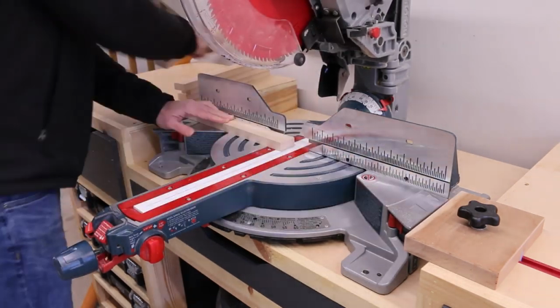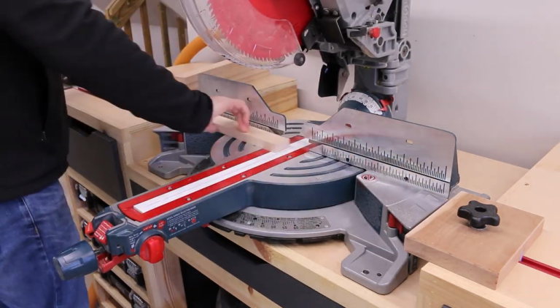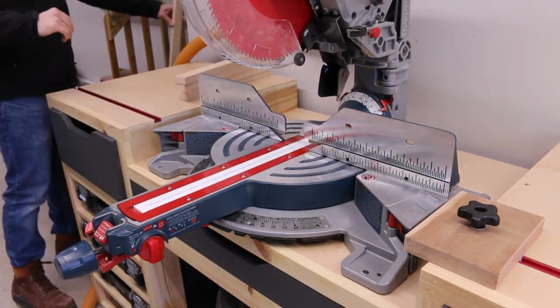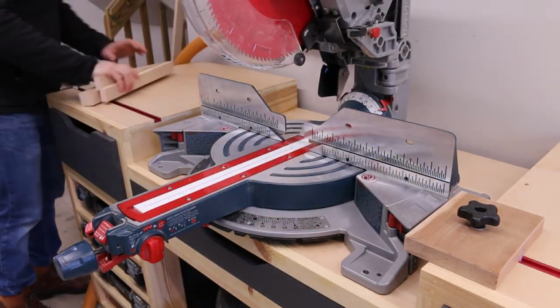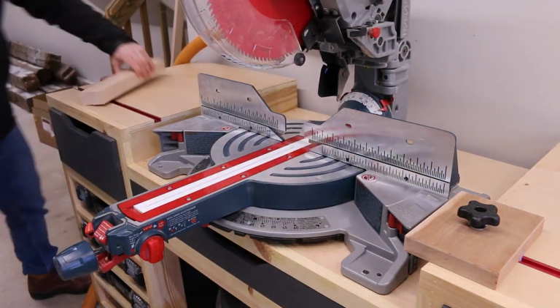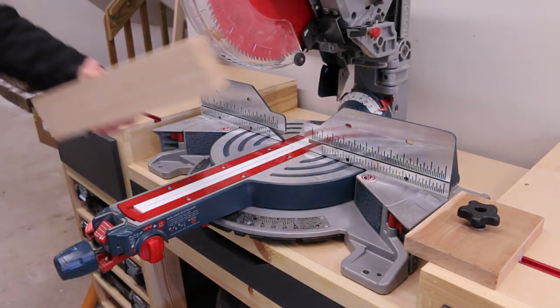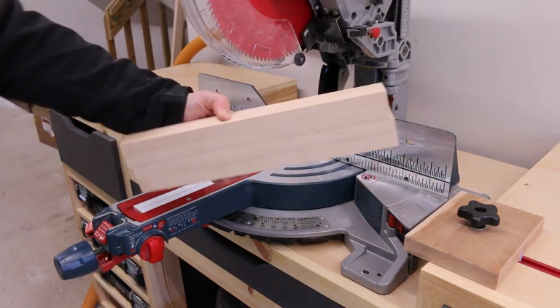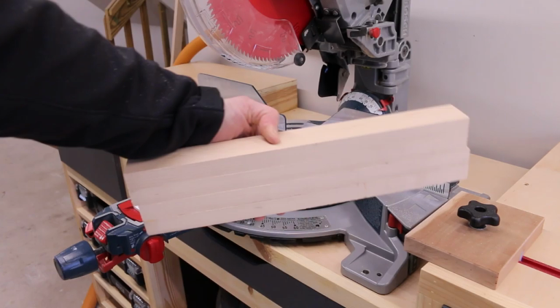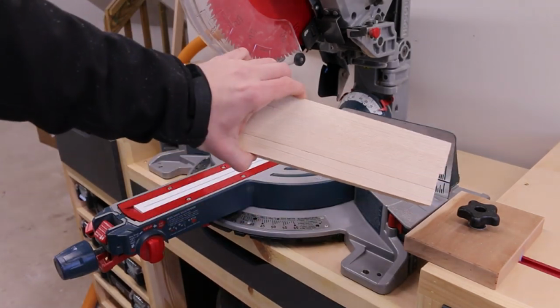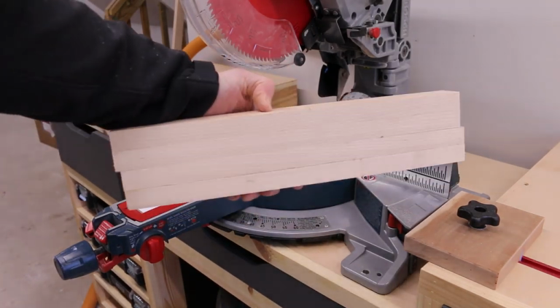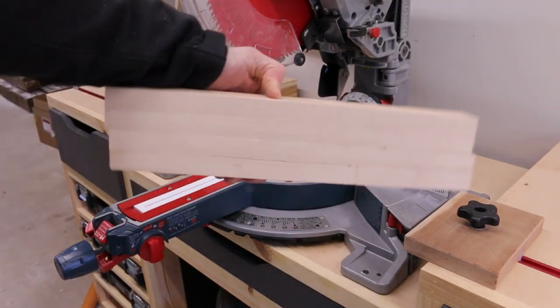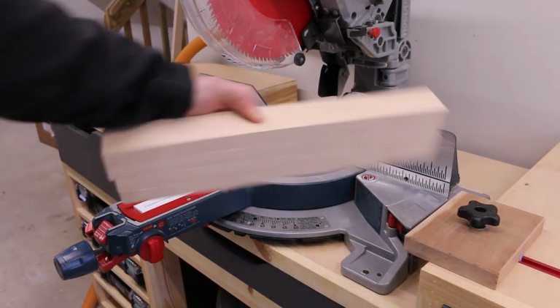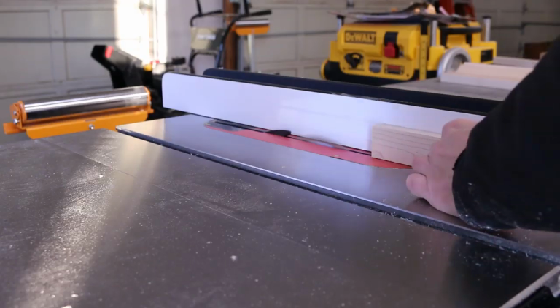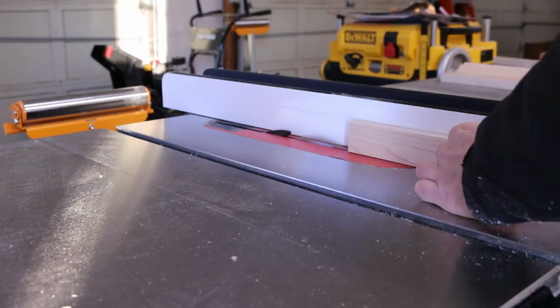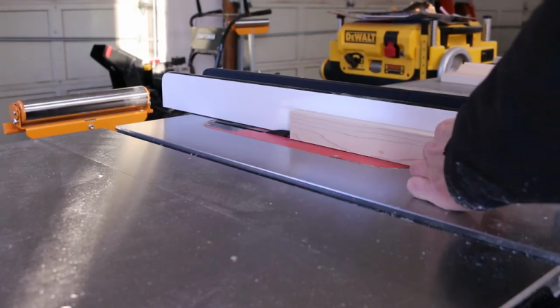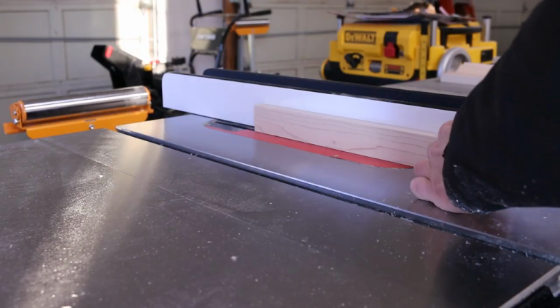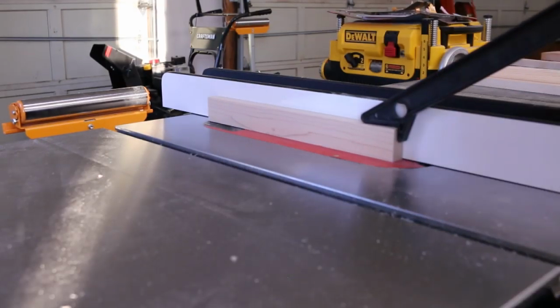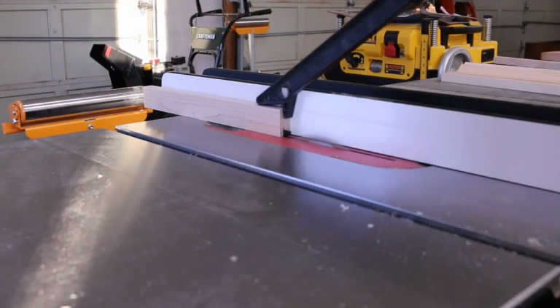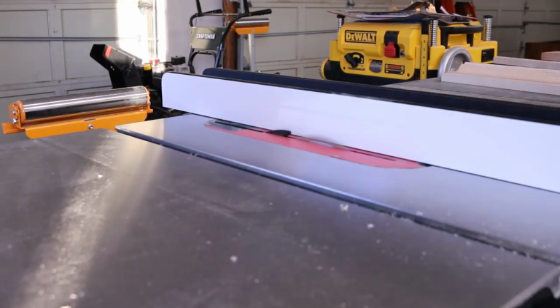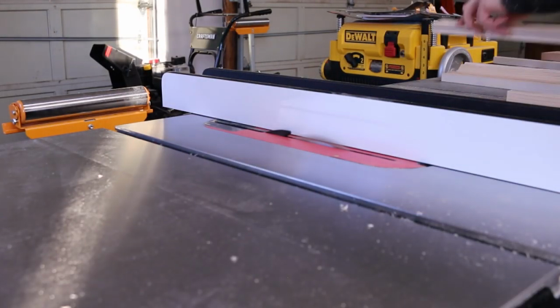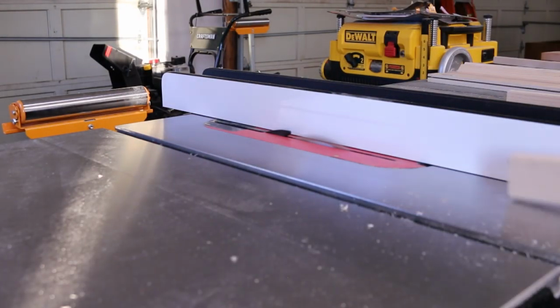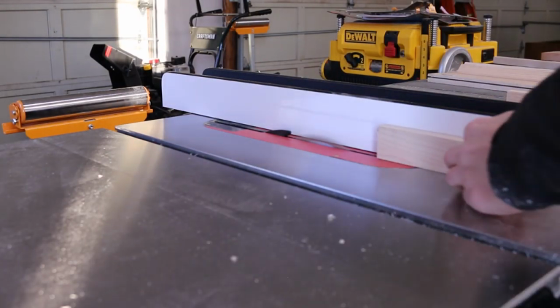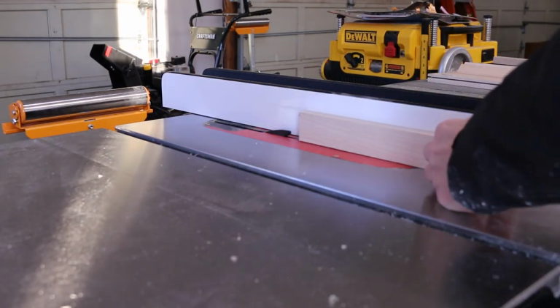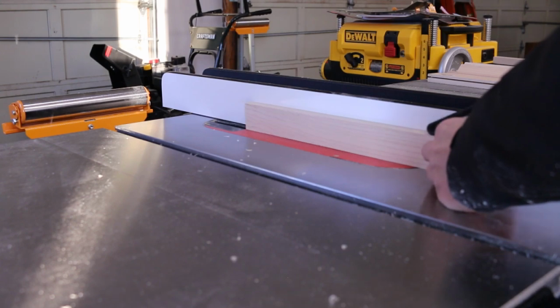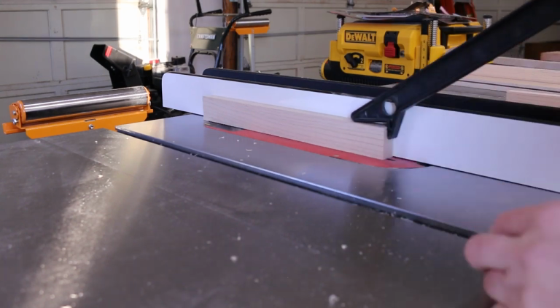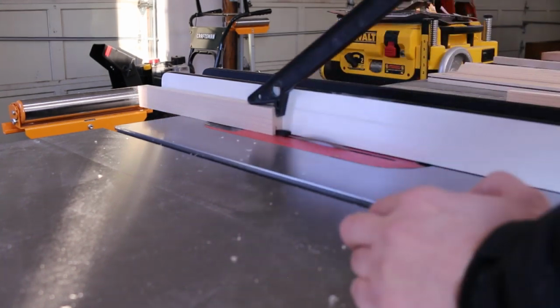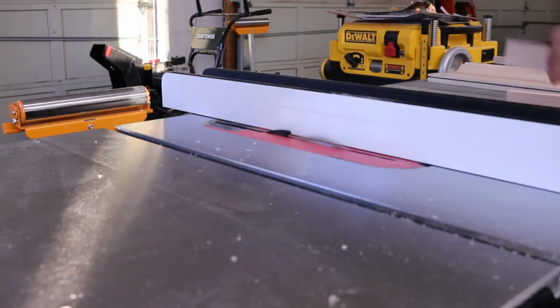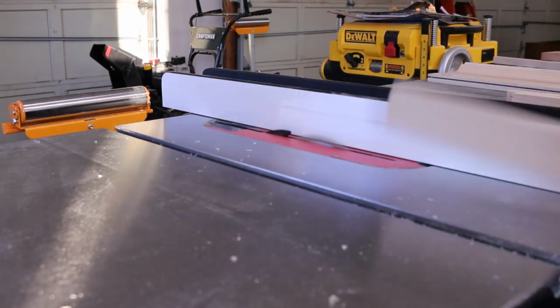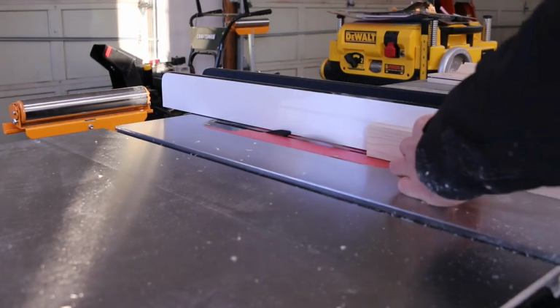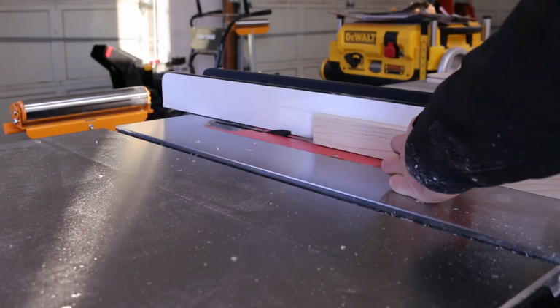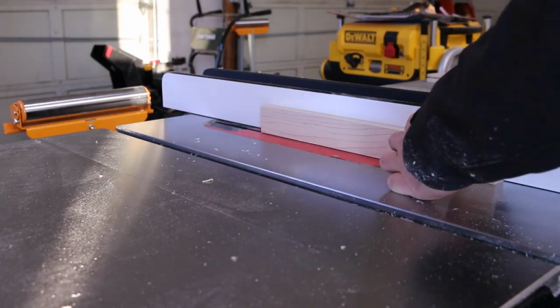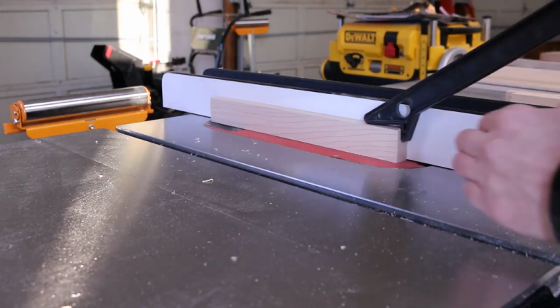I'm chopping four 1x2s on the miter saw. These will be used to create the picture frame. I'm going to make a cutout in the frame to allow for the felt board to sit inside of it nicely.